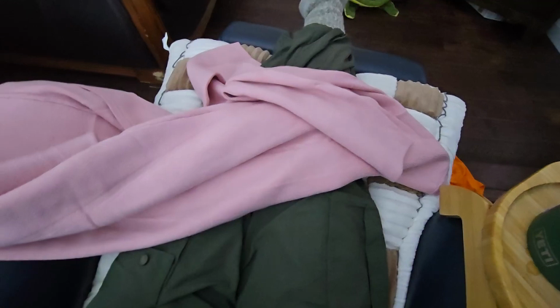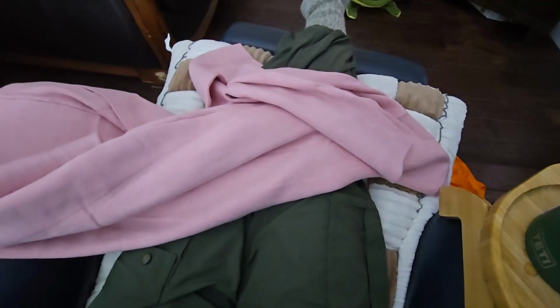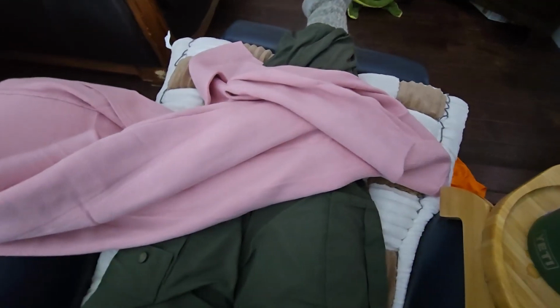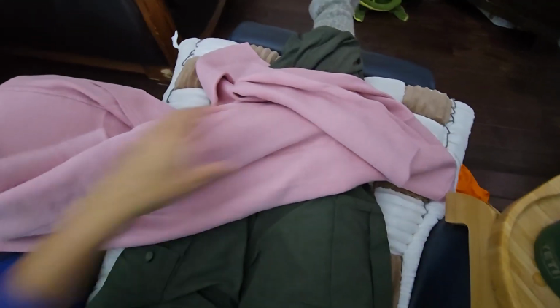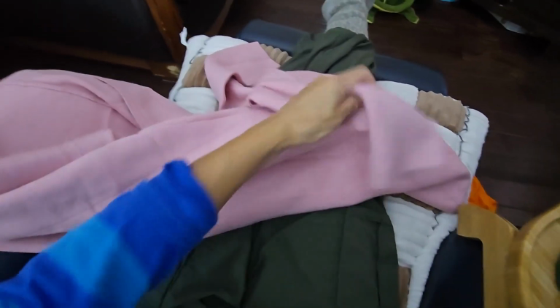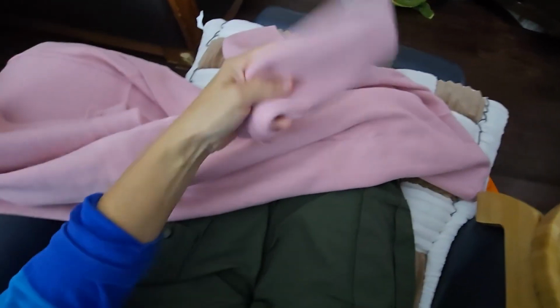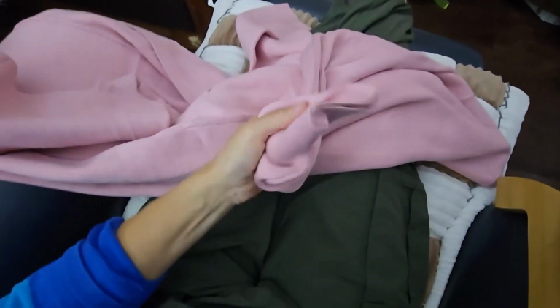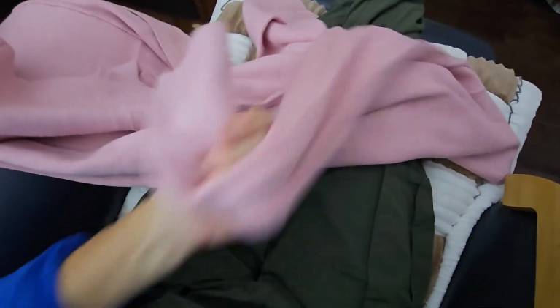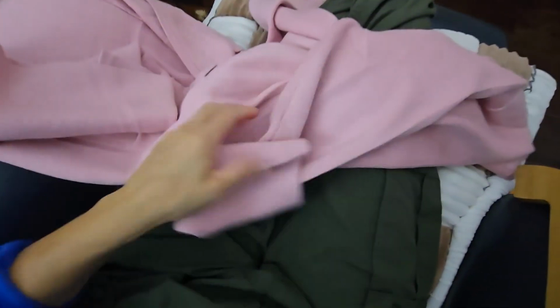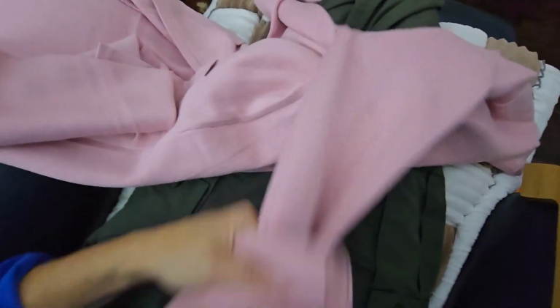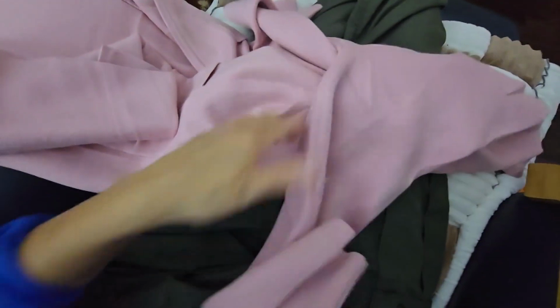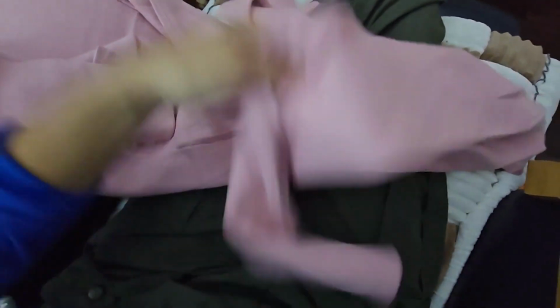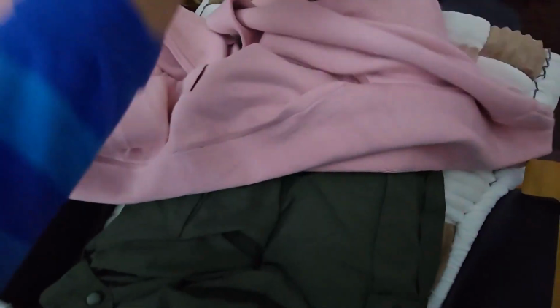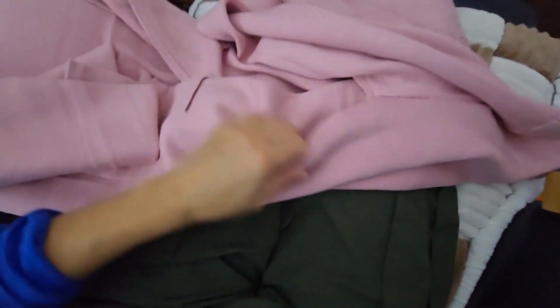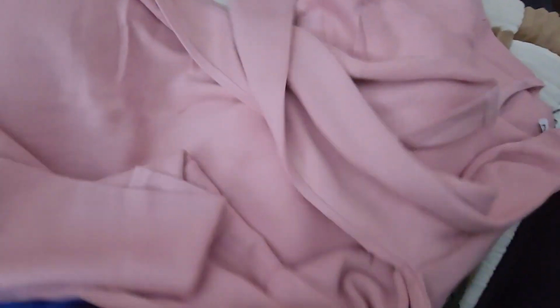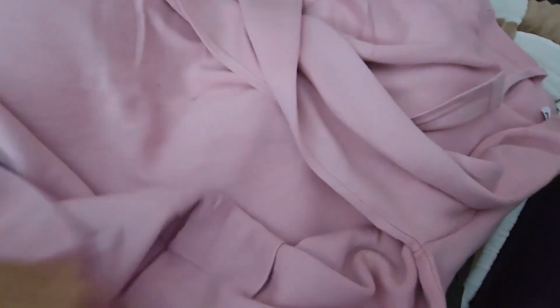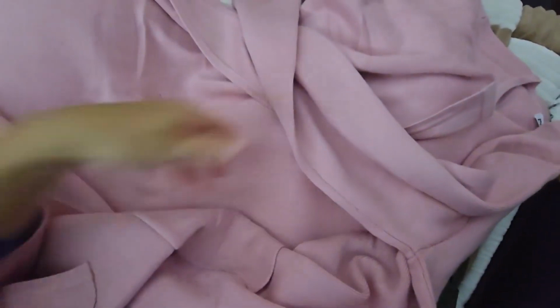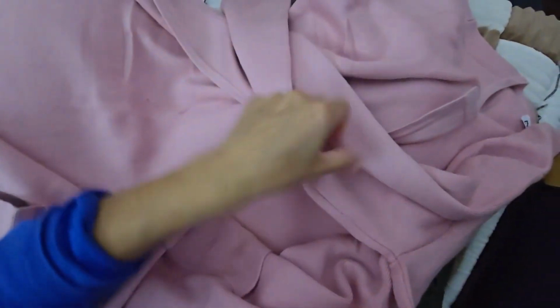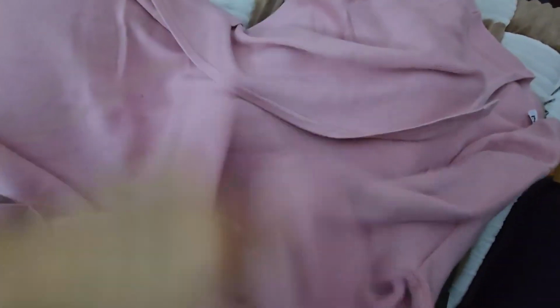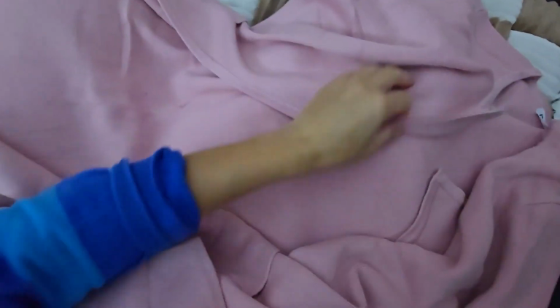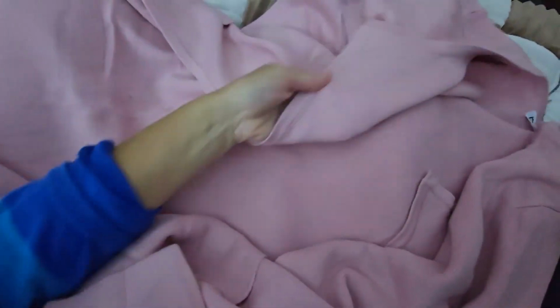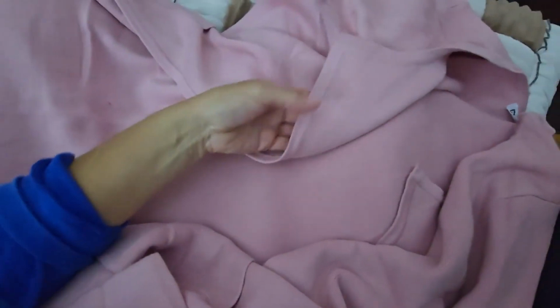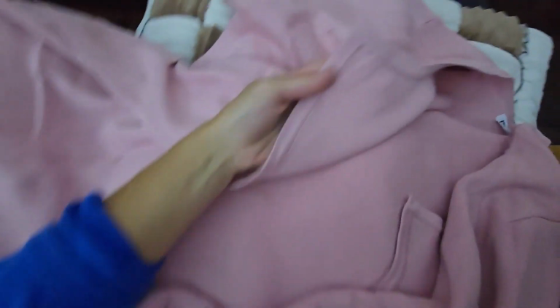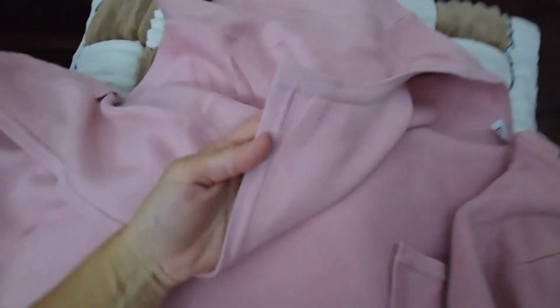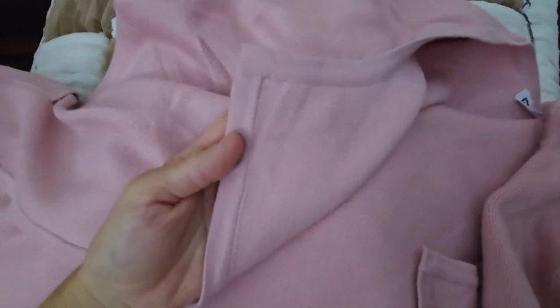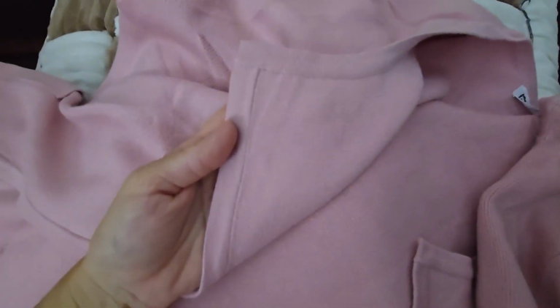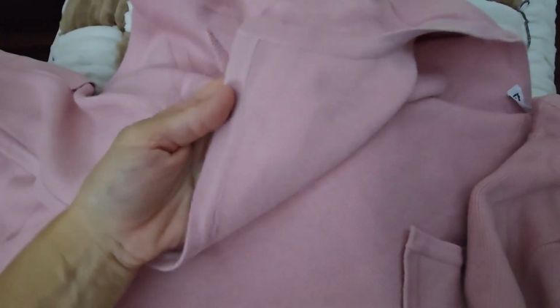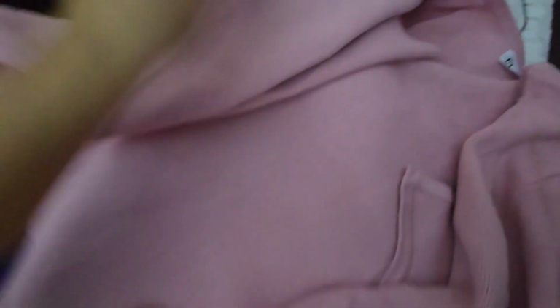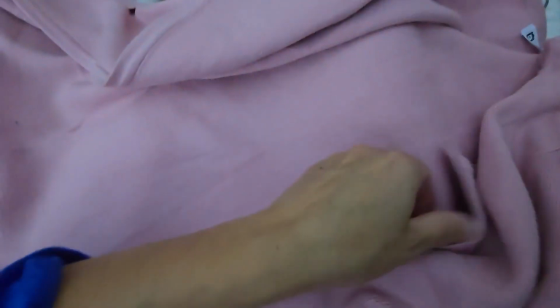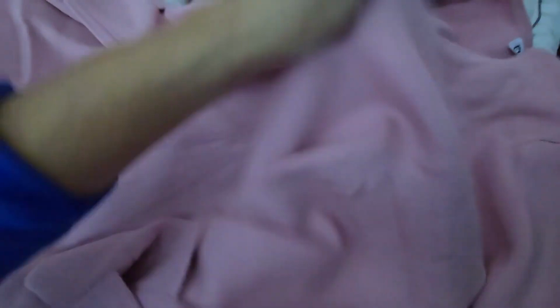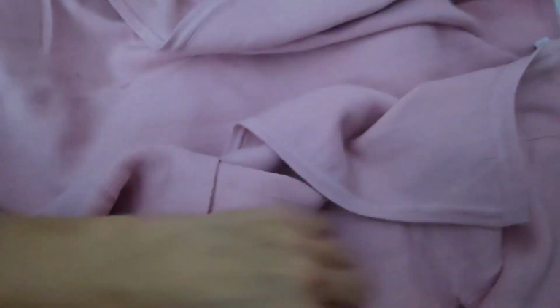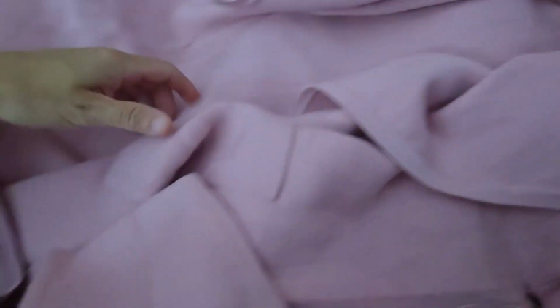Heavy weight, very thick, feels very heavy, very warm, true to size and it's got this nice little collared neckline here that does open up.